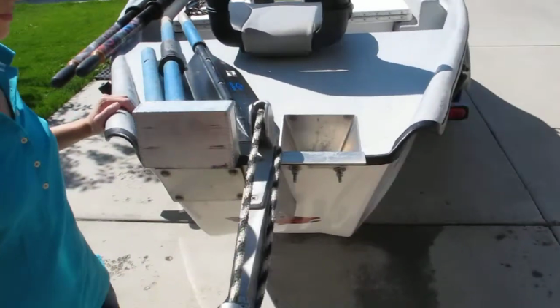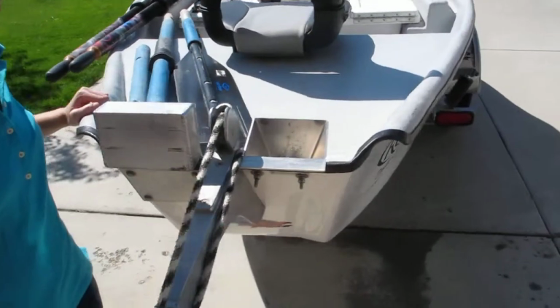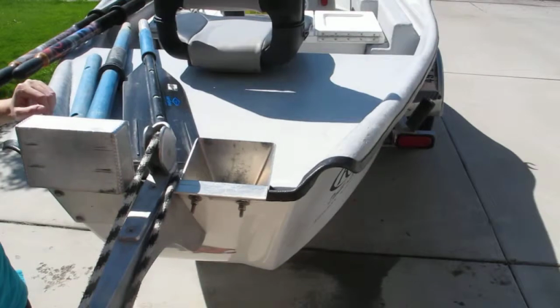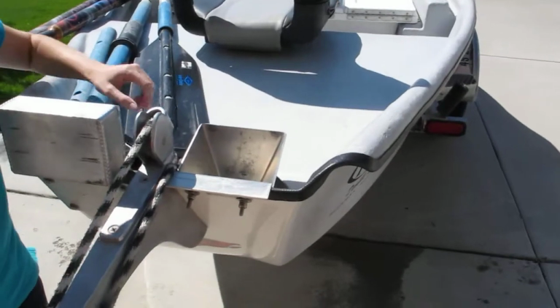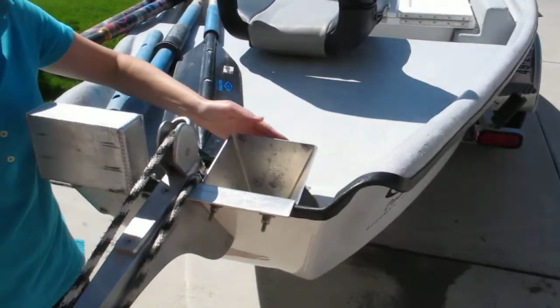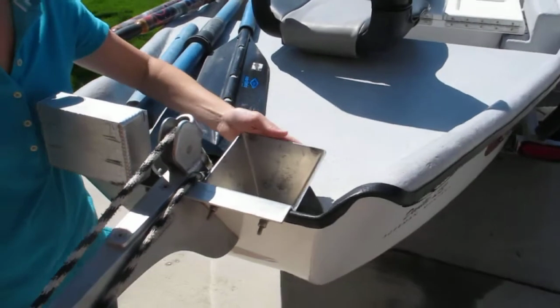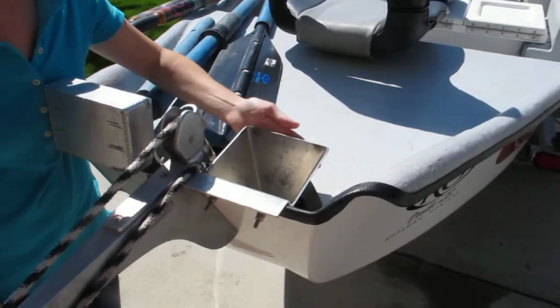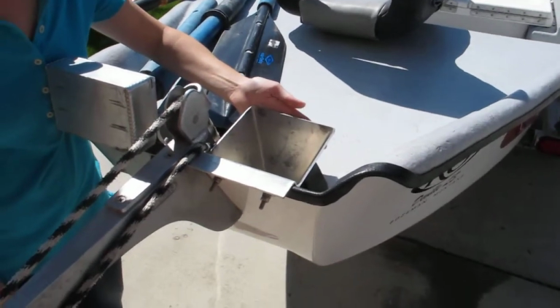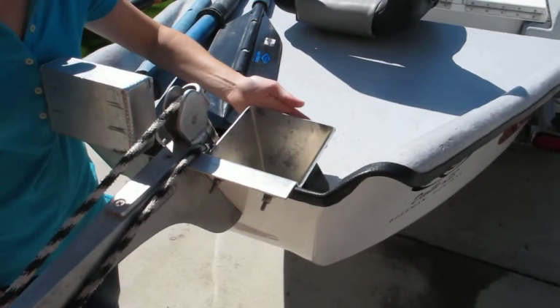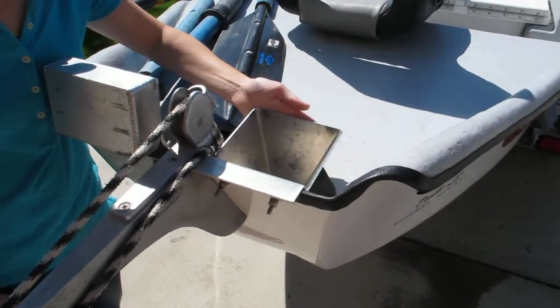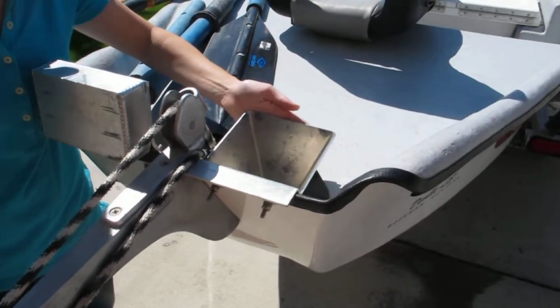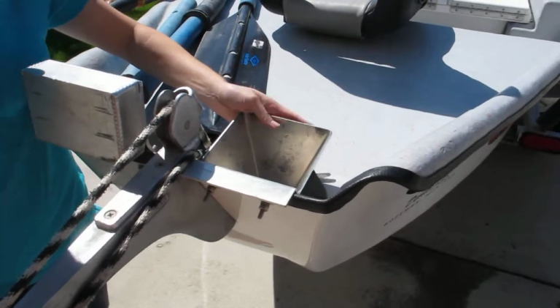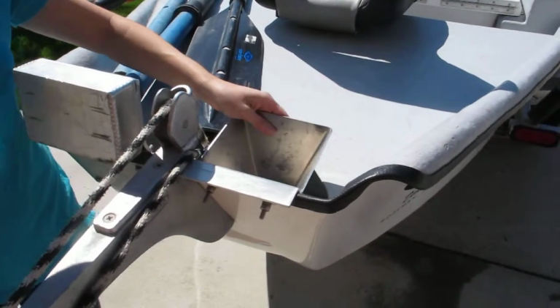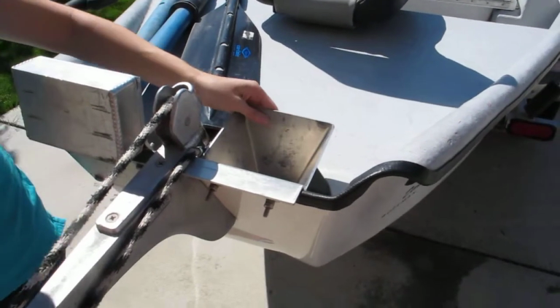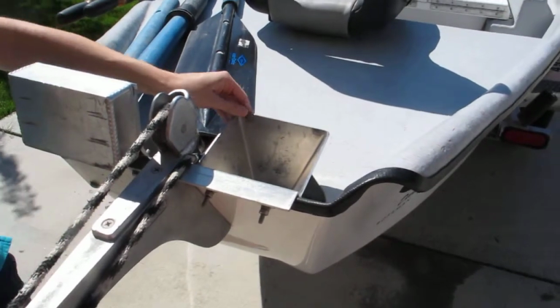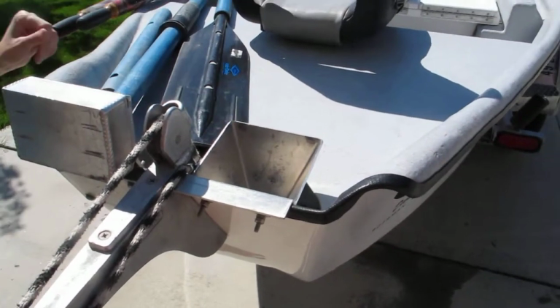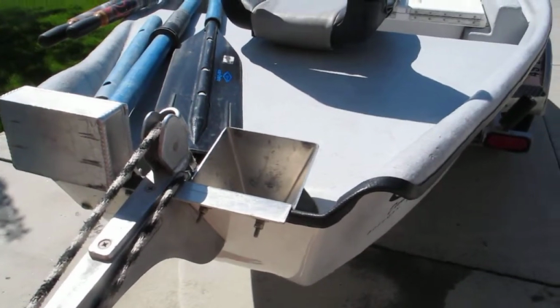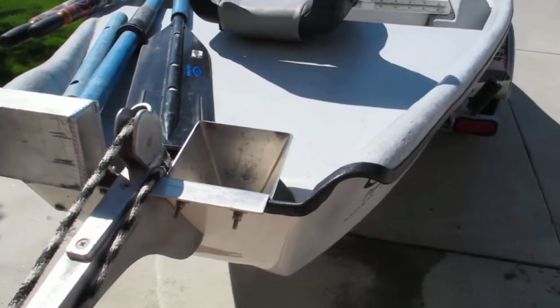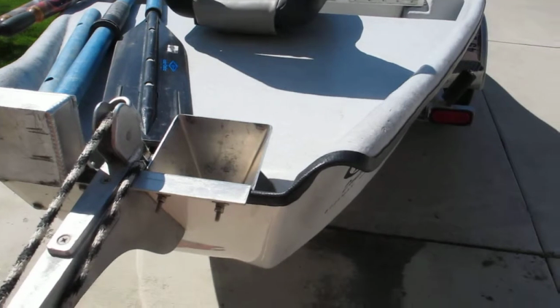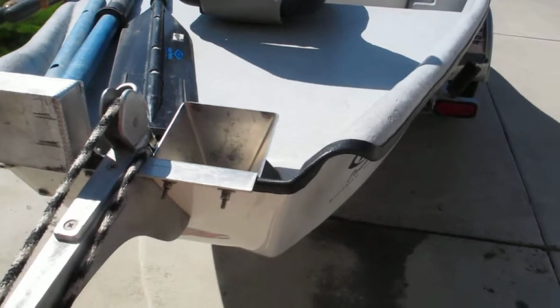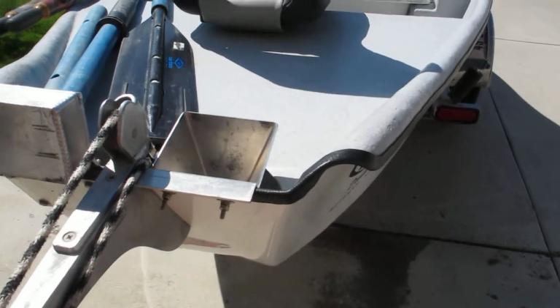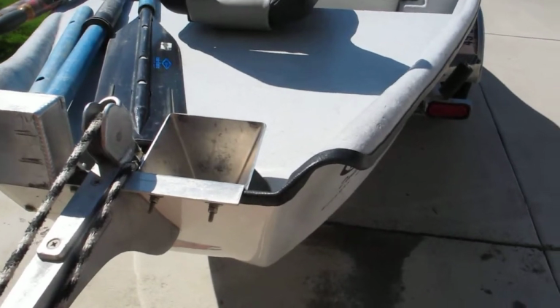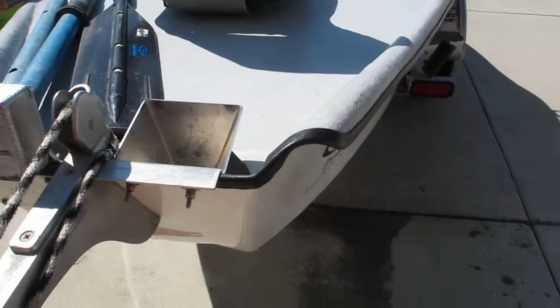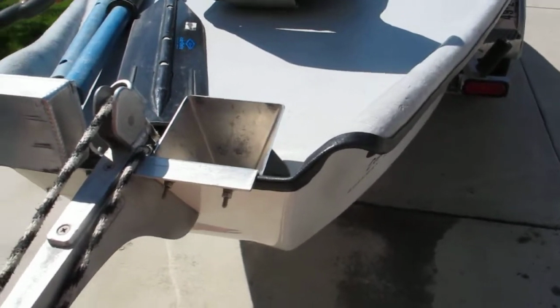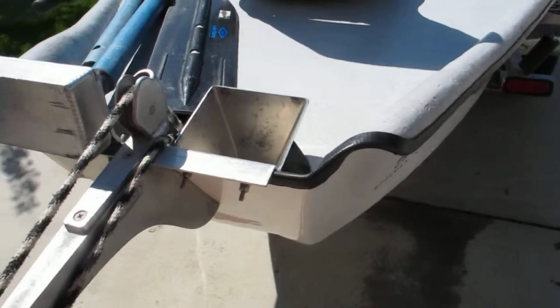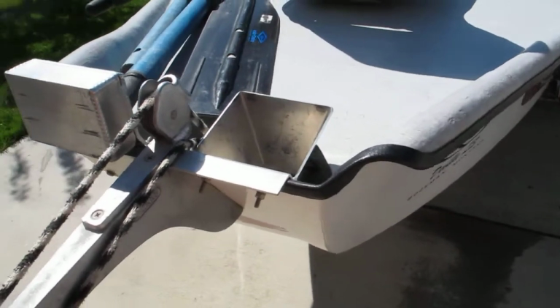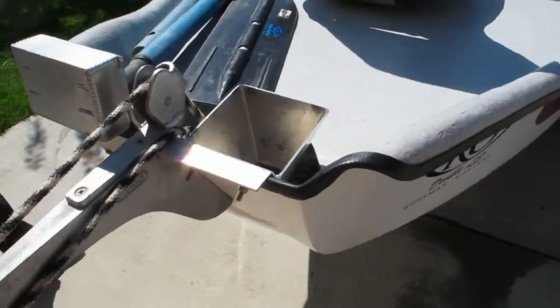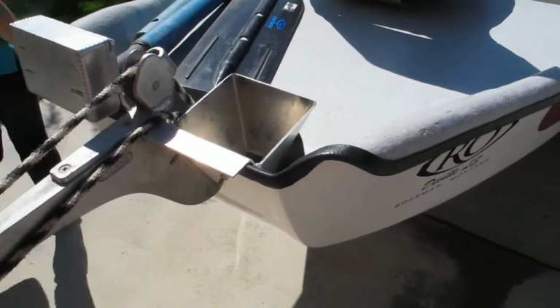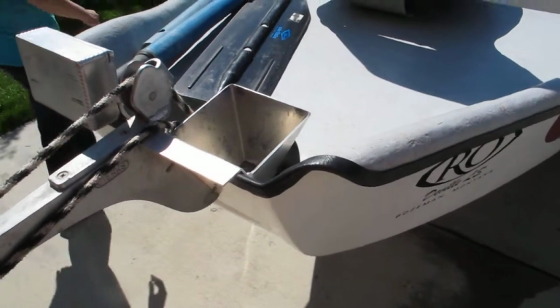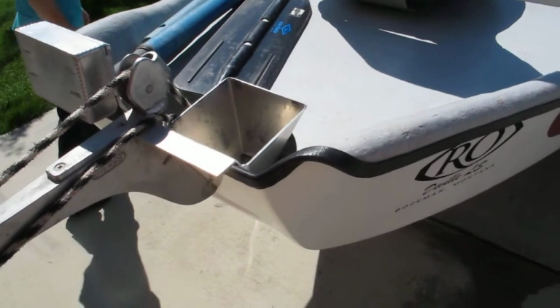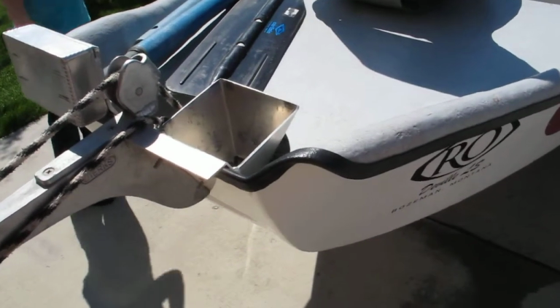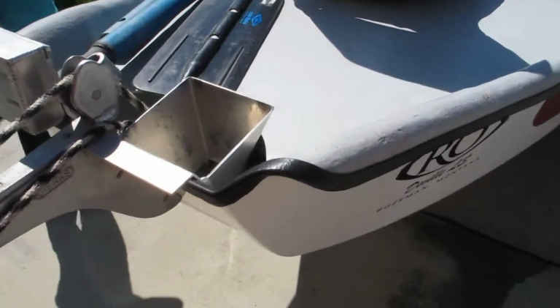On the other side I've got an anchor nest, which is great when you're launching the boat — you can set the anchor in there, pull it out, anchor up, and put the truck away.